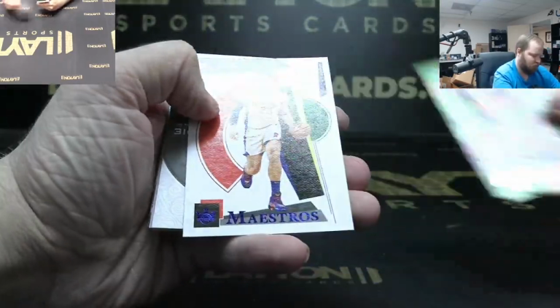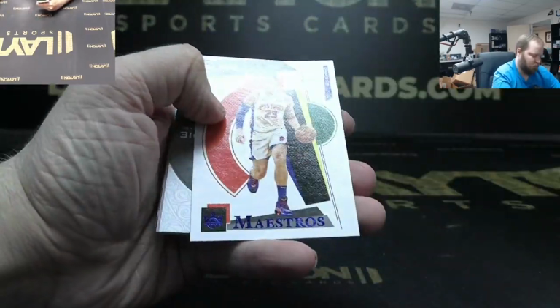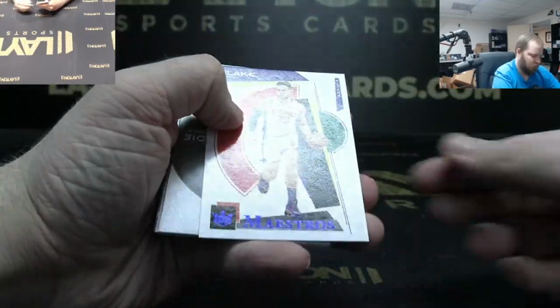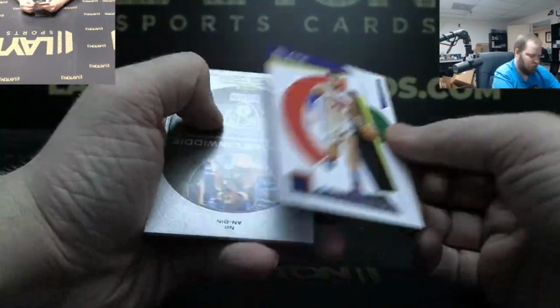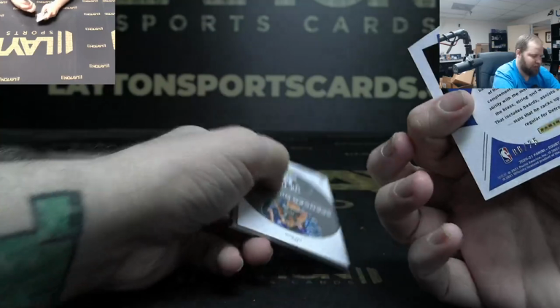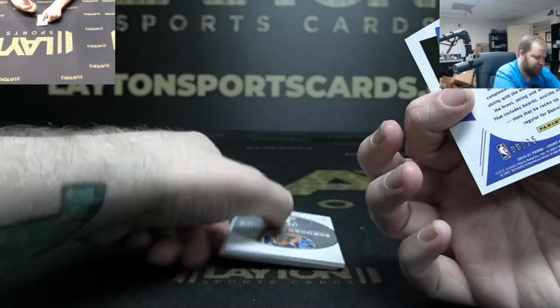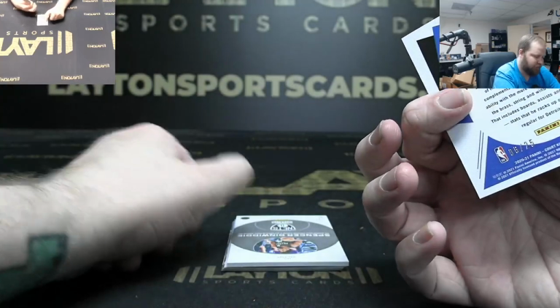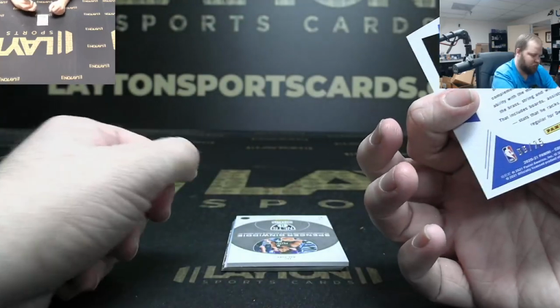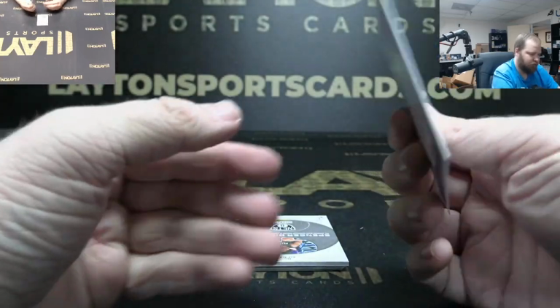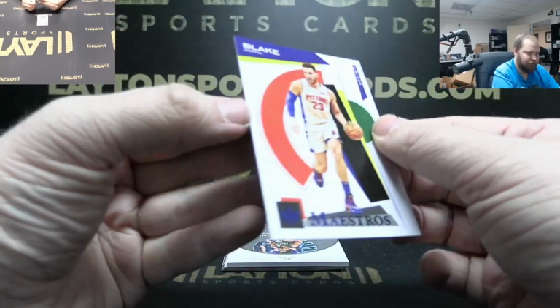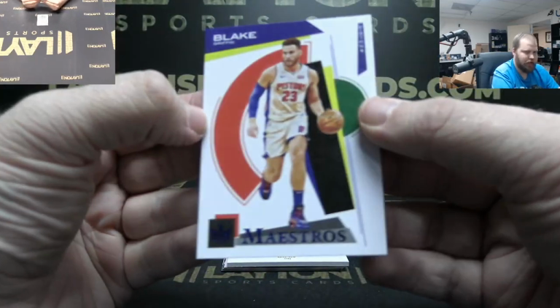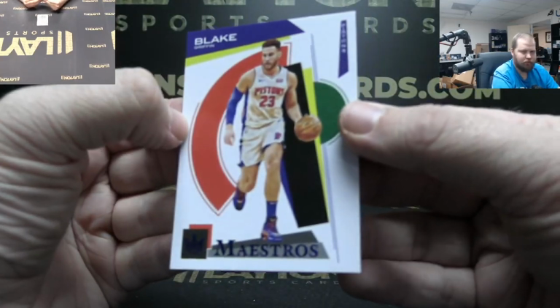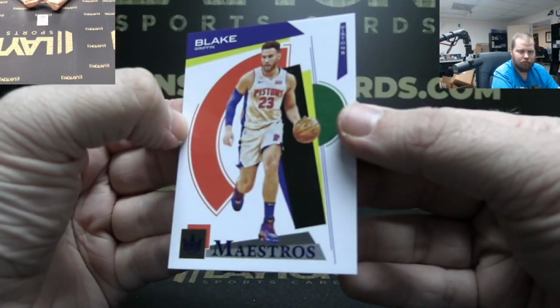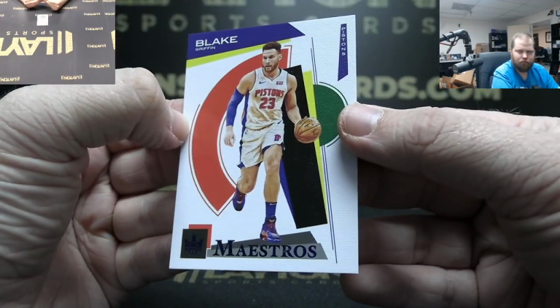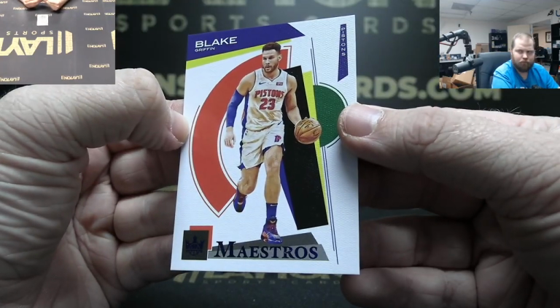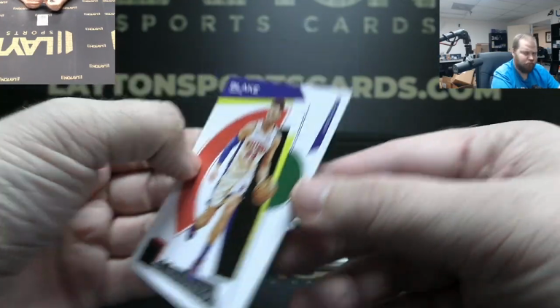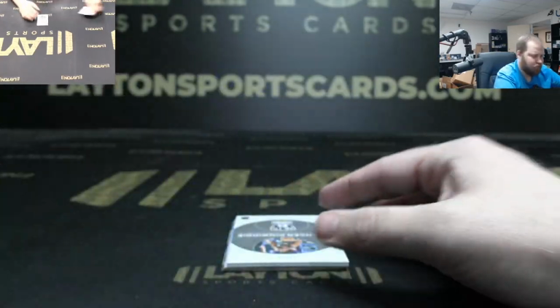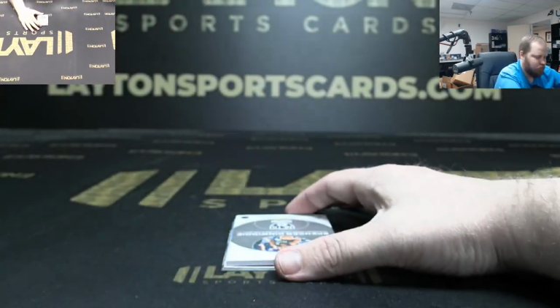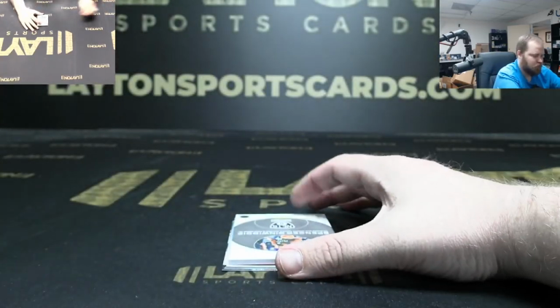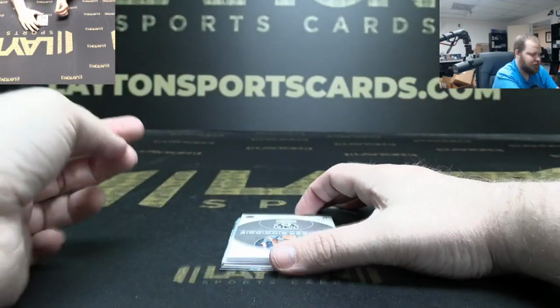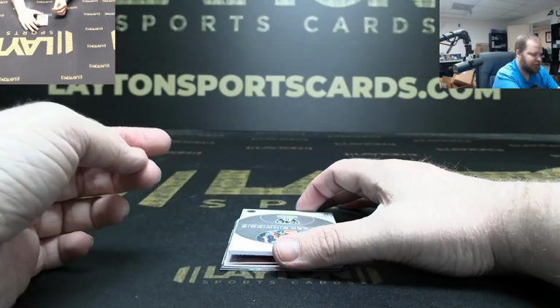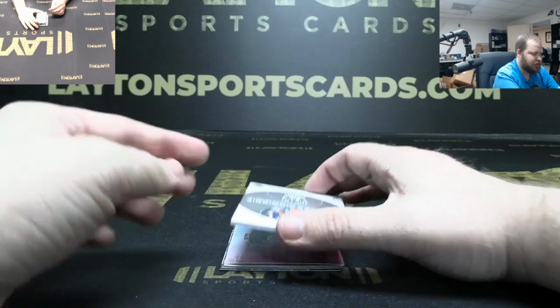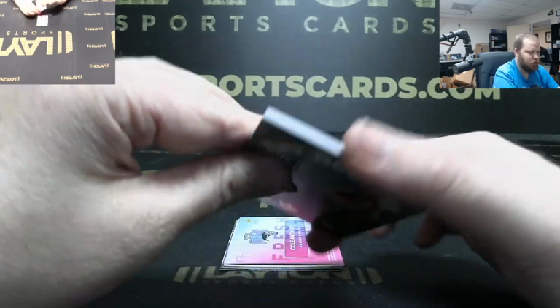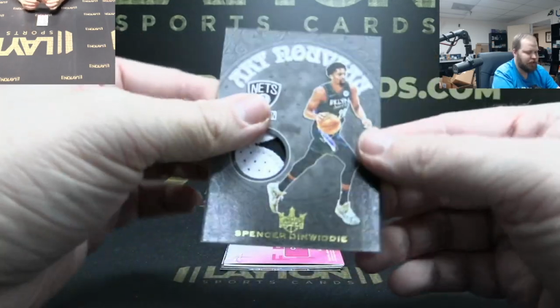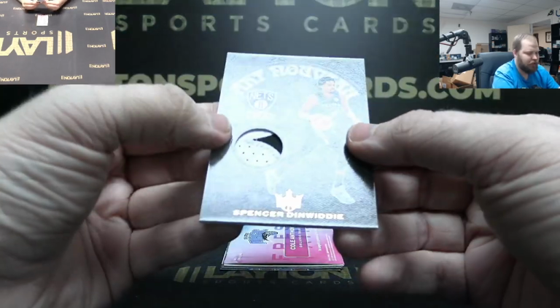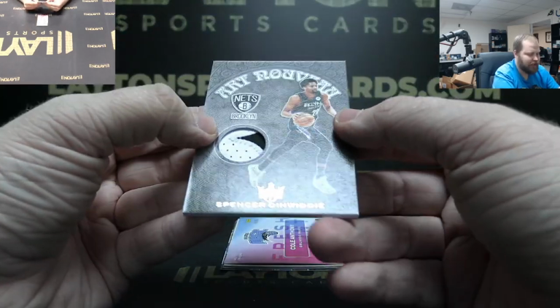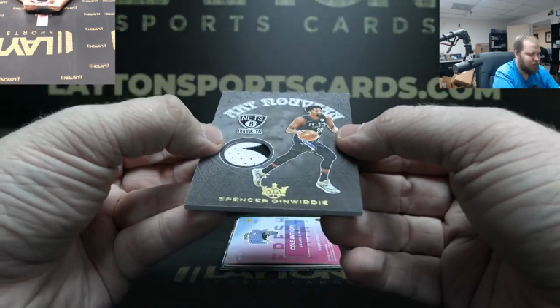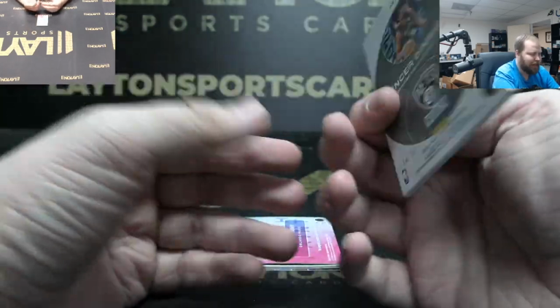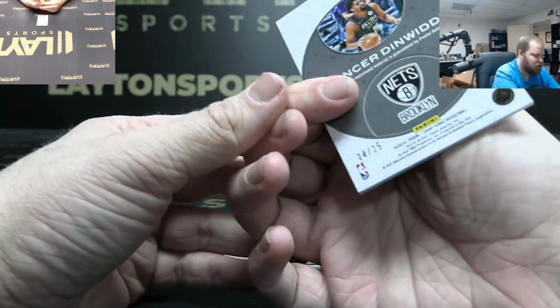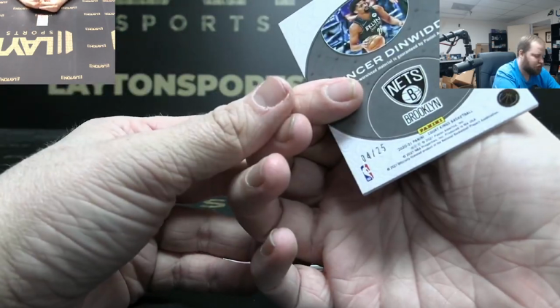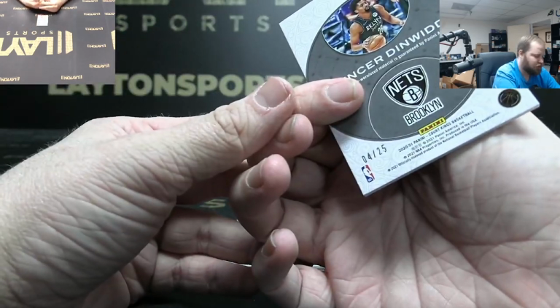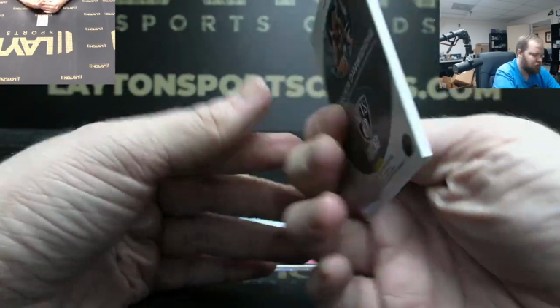Blake Griffin numbered to 25. Spencer Dinwiddie Nets patch numbered to 25.